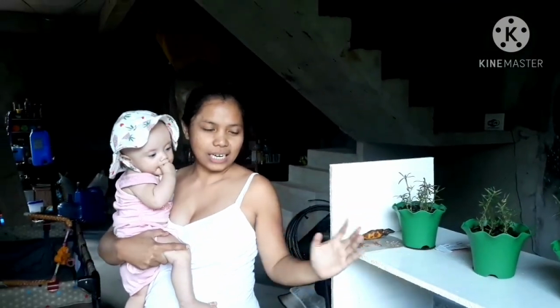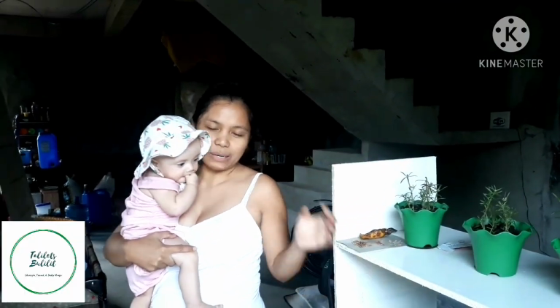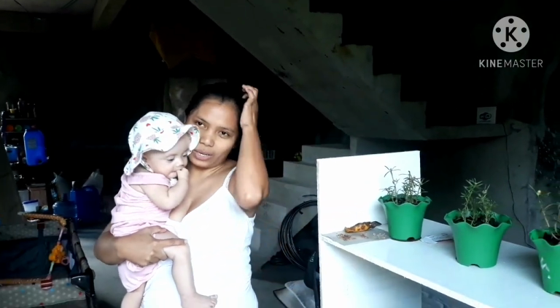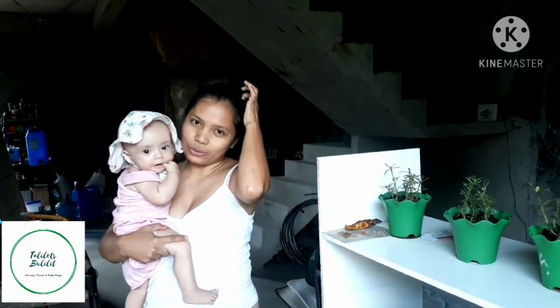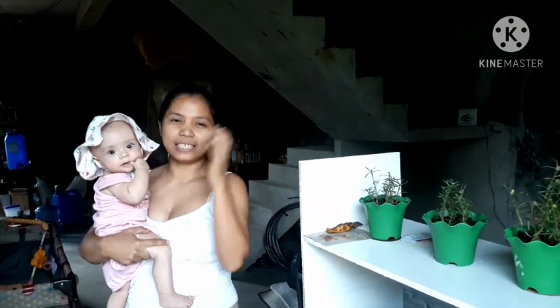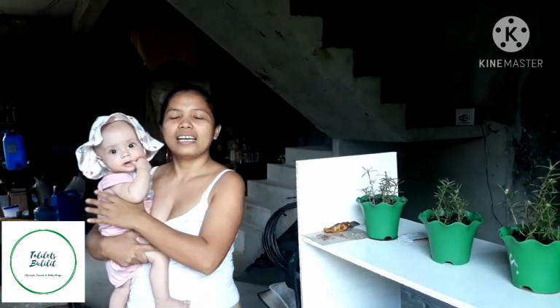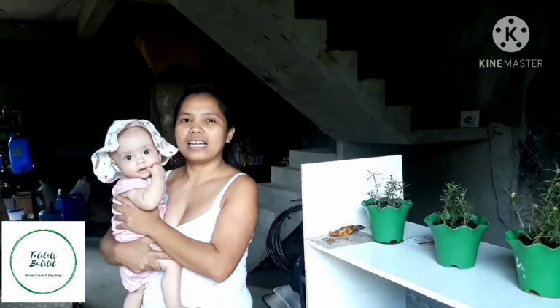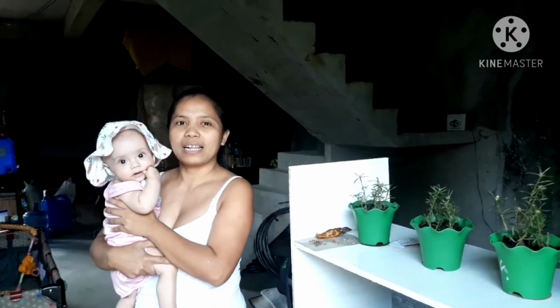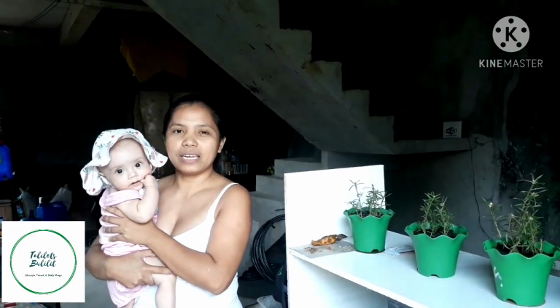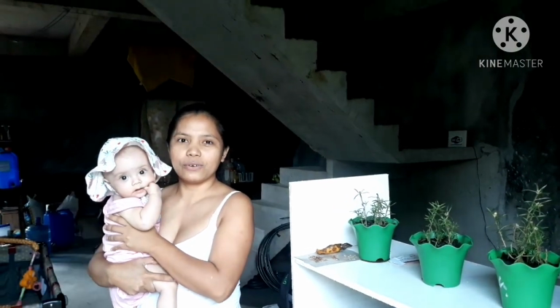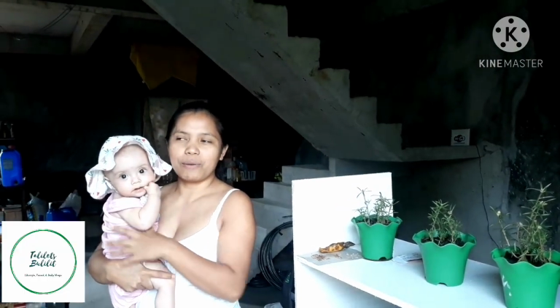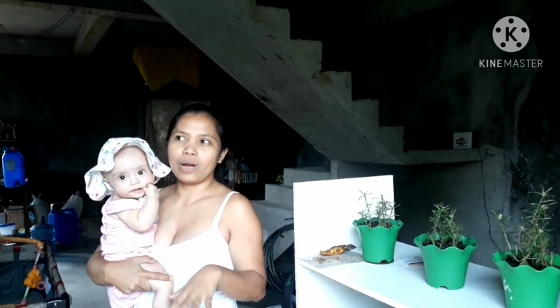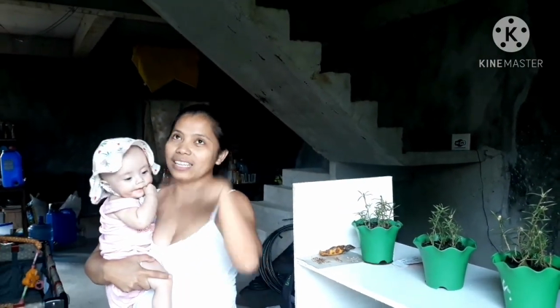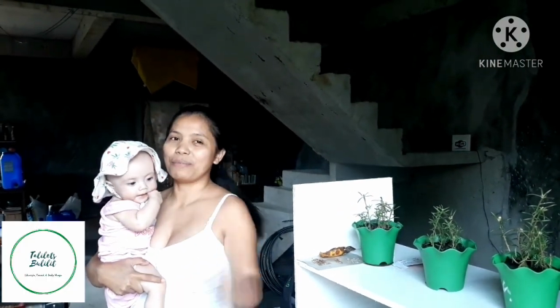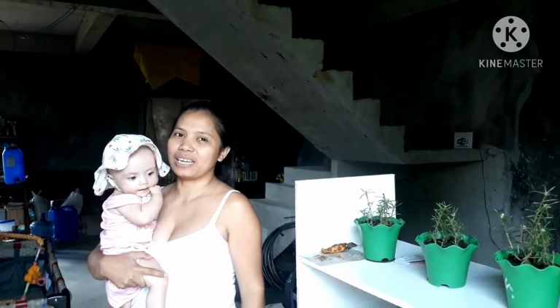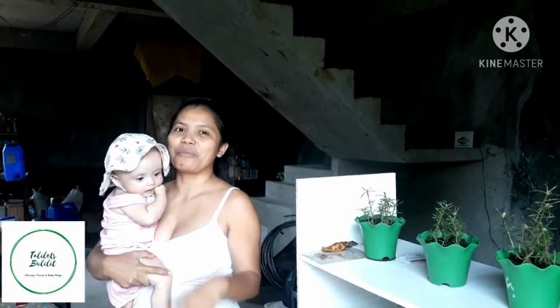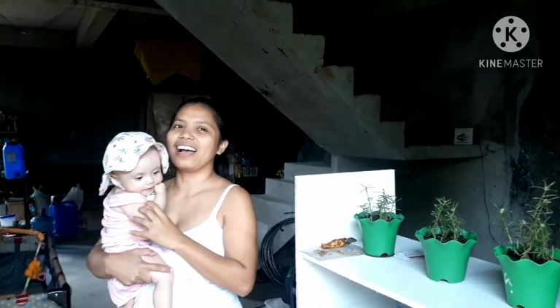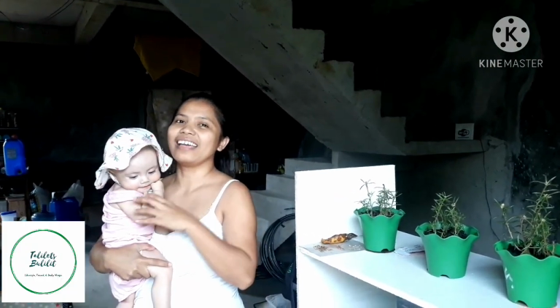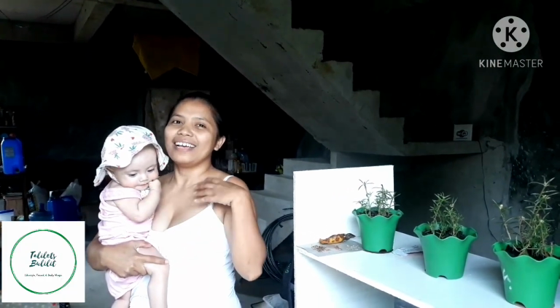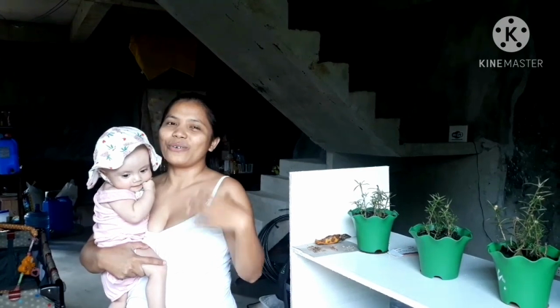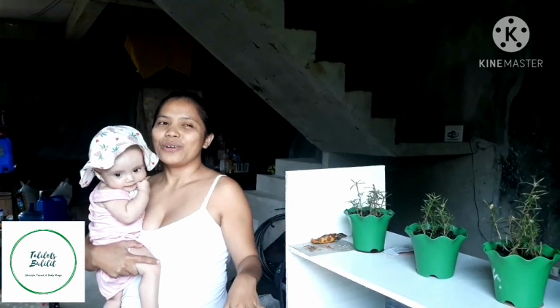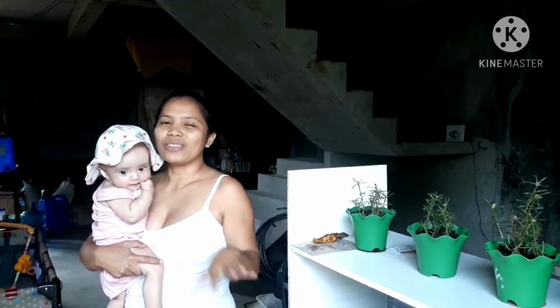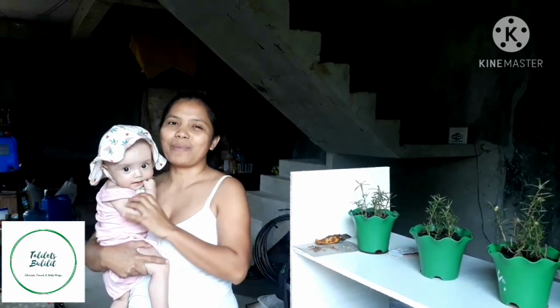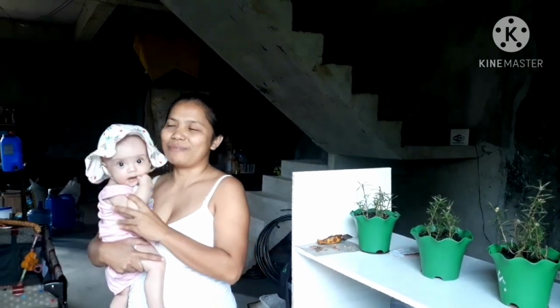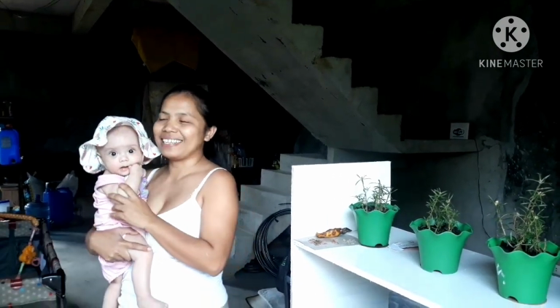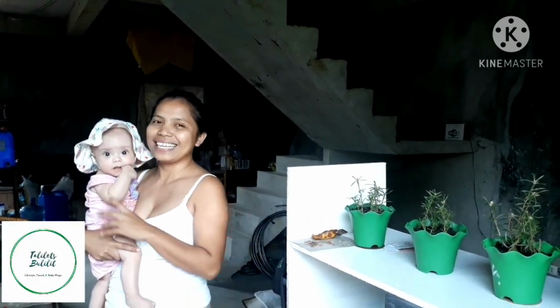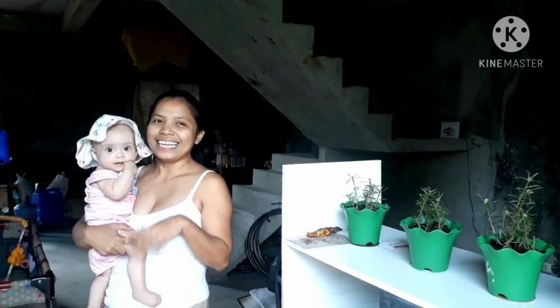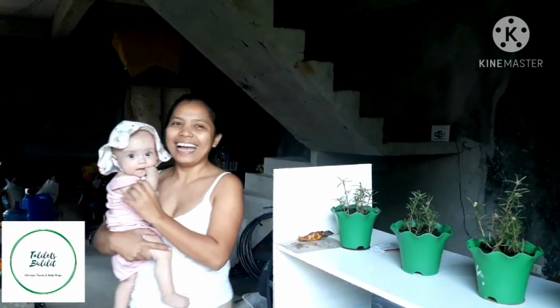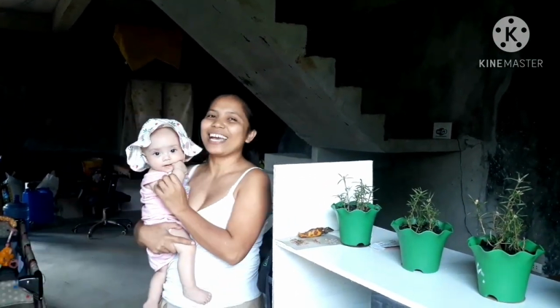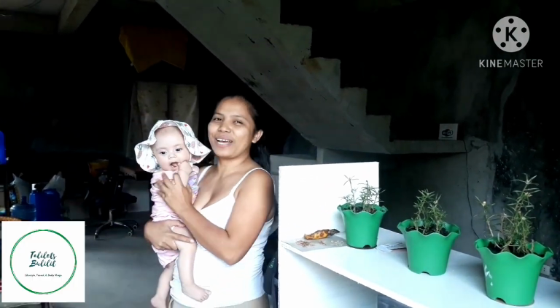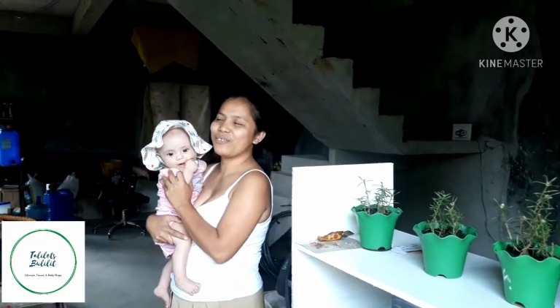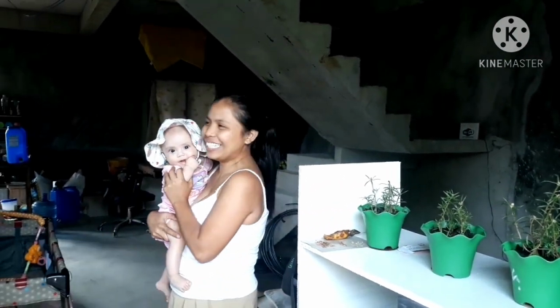Isasaraduhan naman ito eh. So since kakalipat lang namin dito nung November 1, hindi pa tapos talaga yung bahay. So don't expect the best — expect the worst.